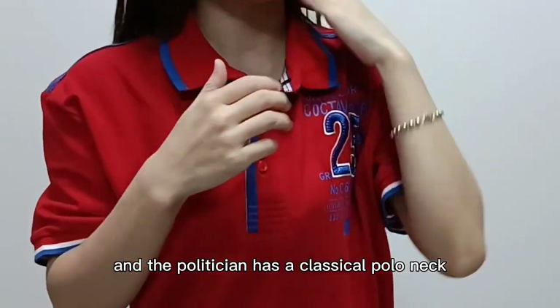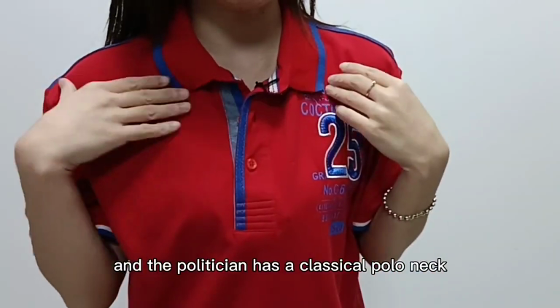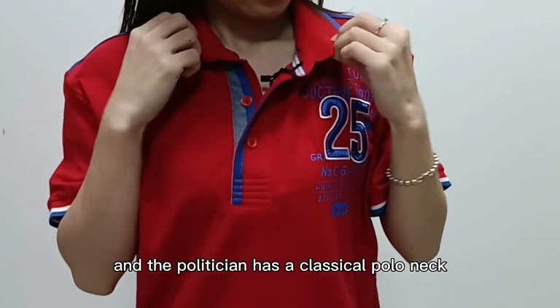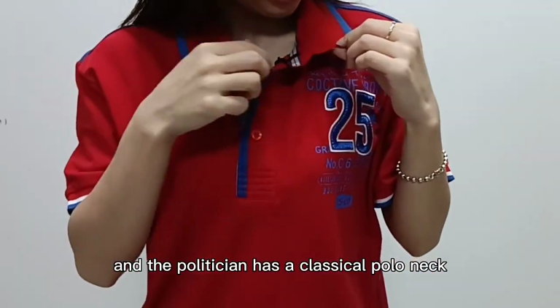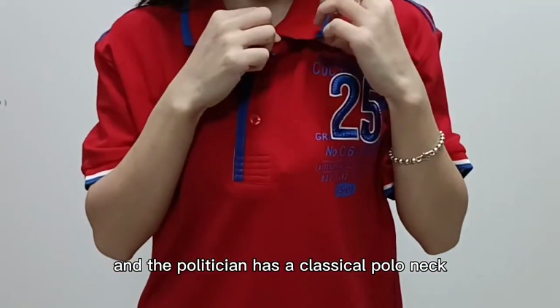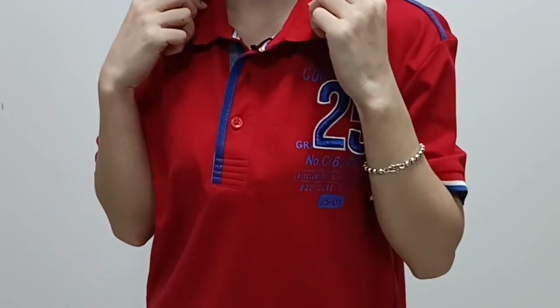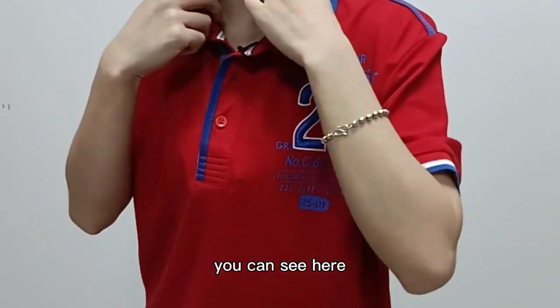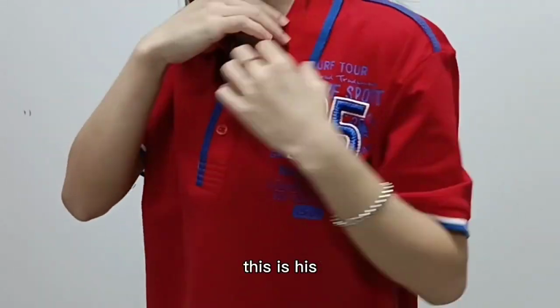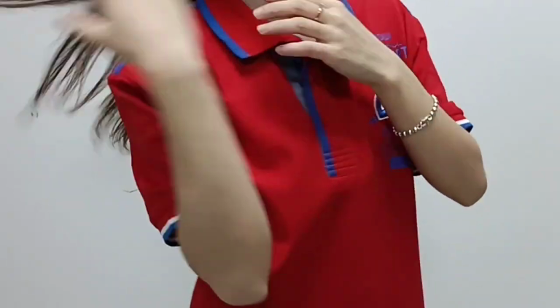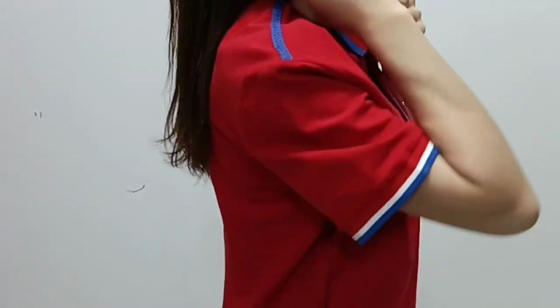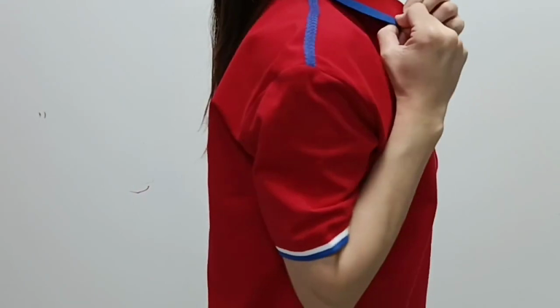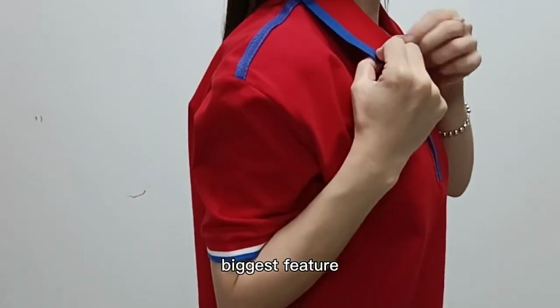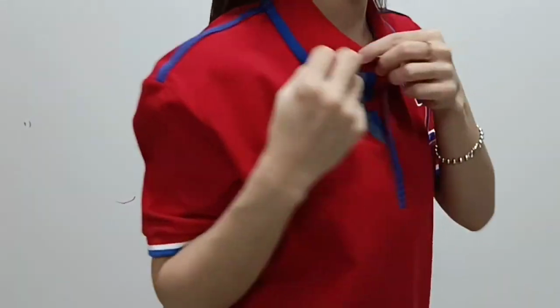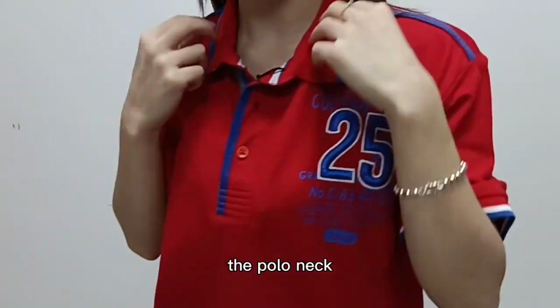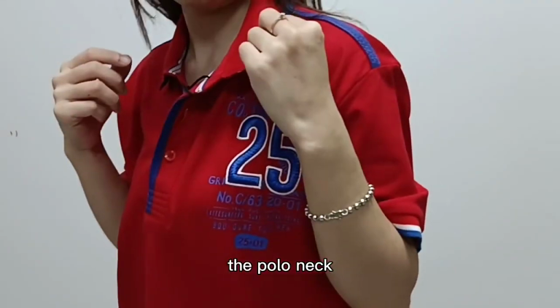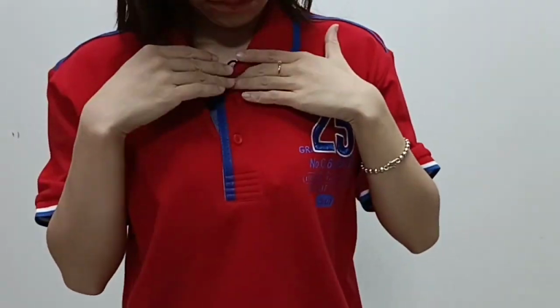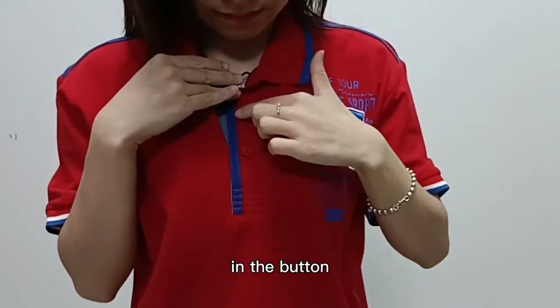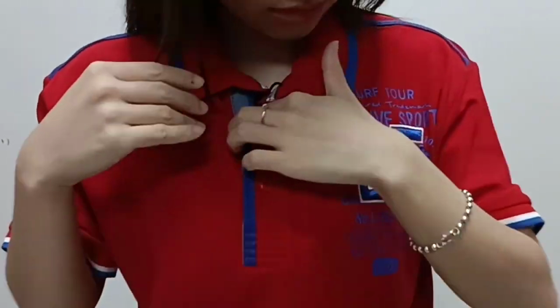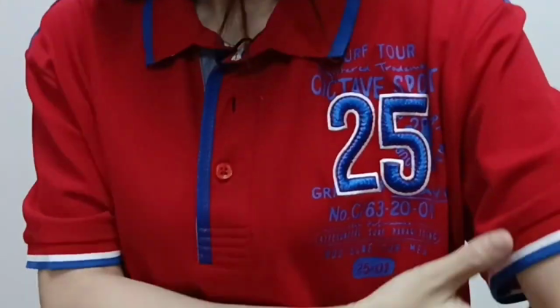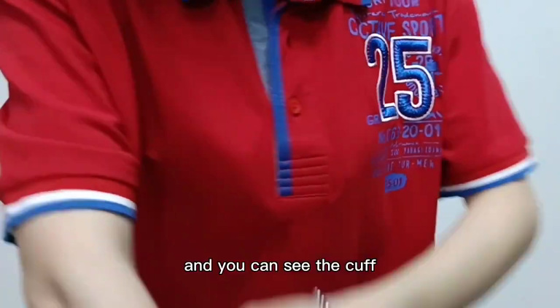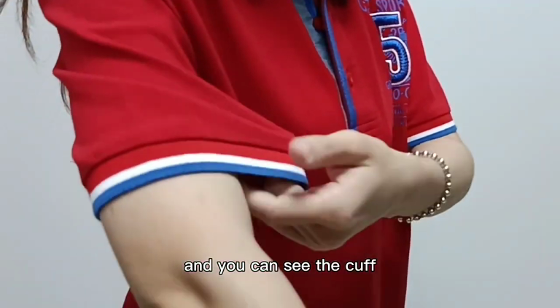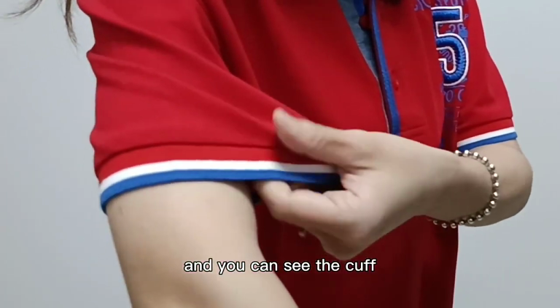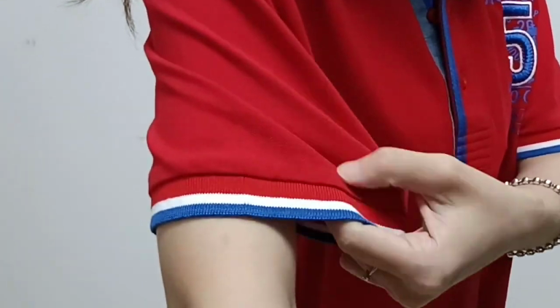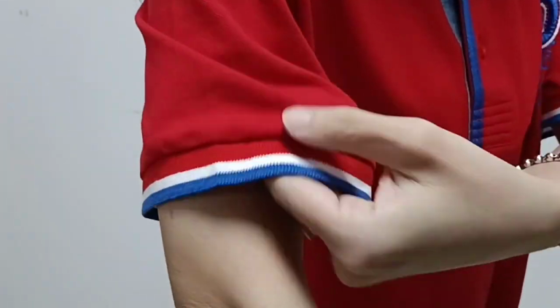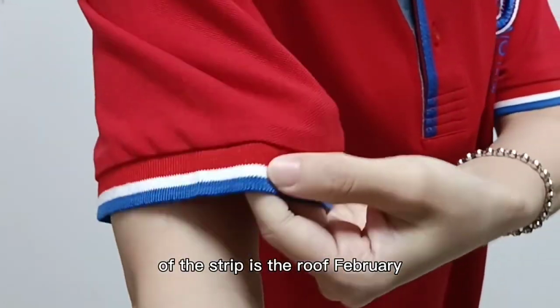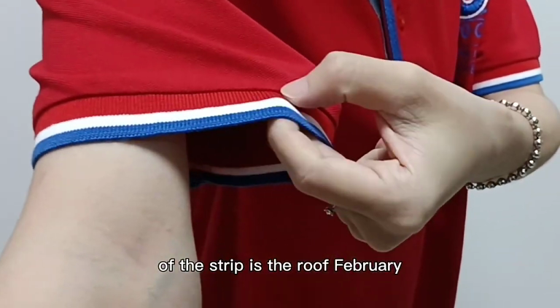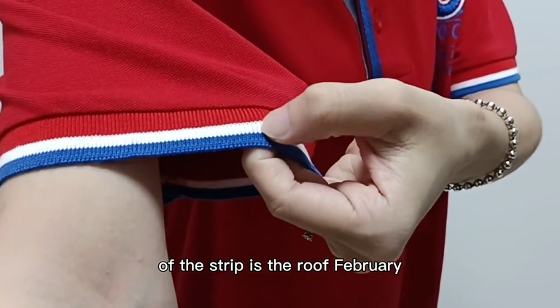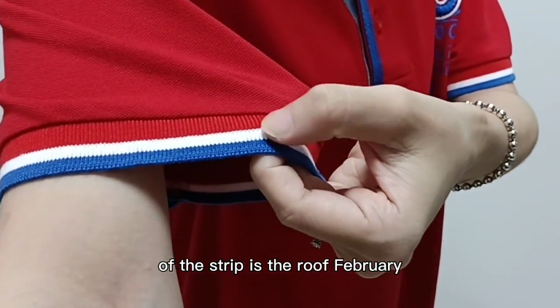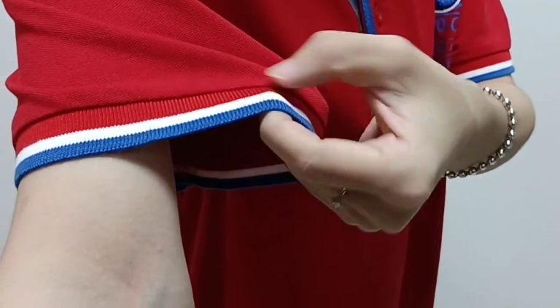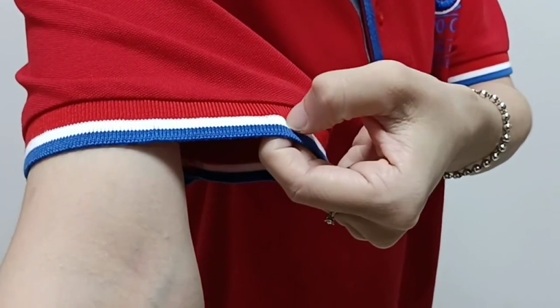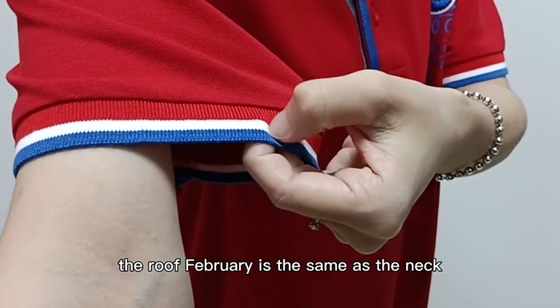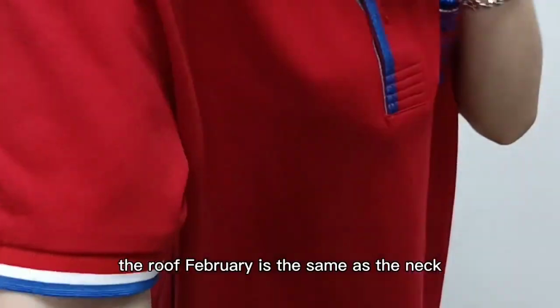The polo t-shirt has a classical polo neck, you can see here. This is its biggest feature — the polo neck and the button. And you can see the cuff of the sleeve. It's the rib fabric. The rib fabric is the same as the neck.